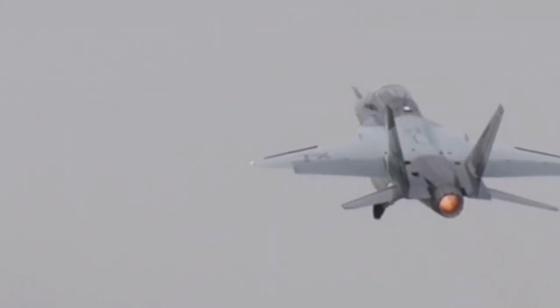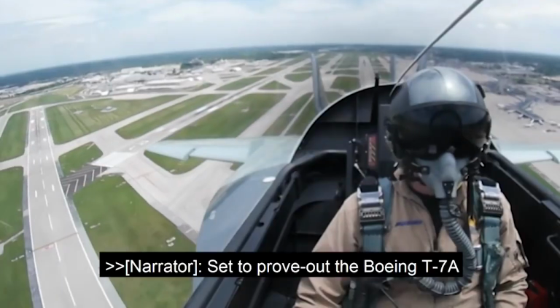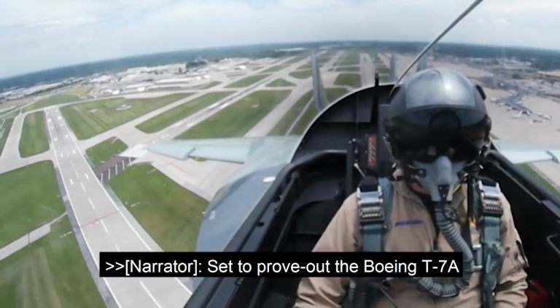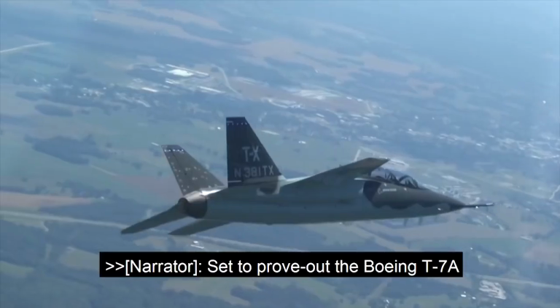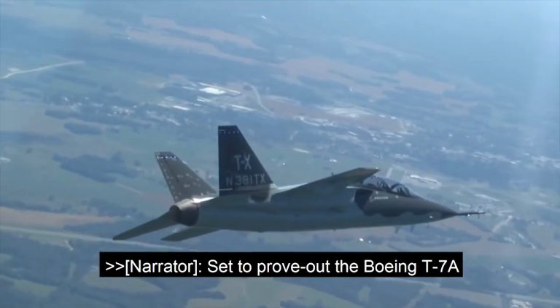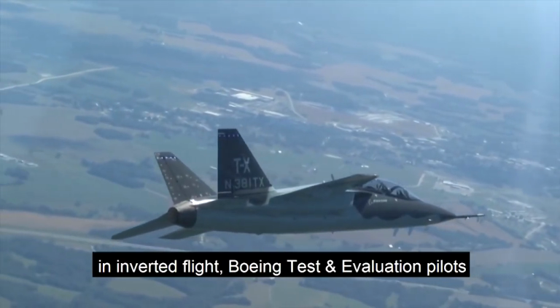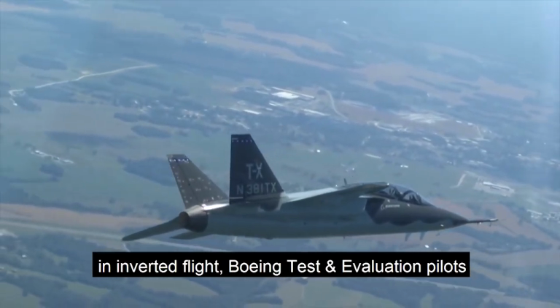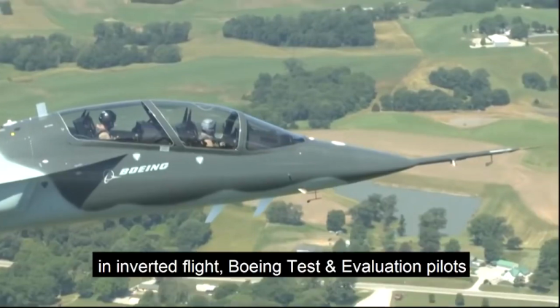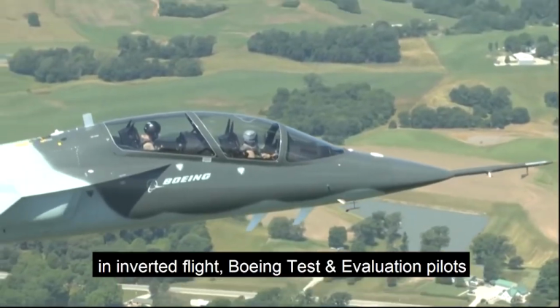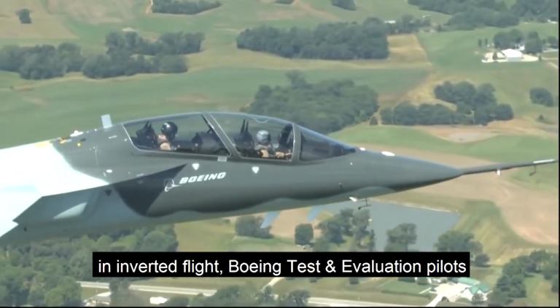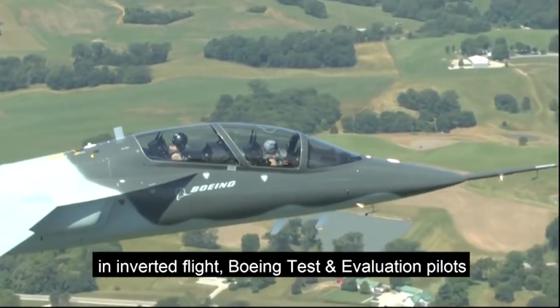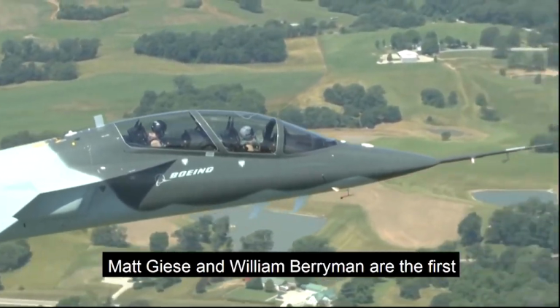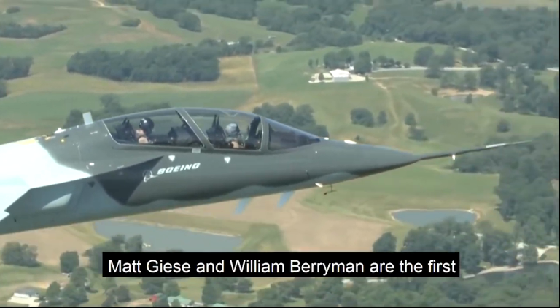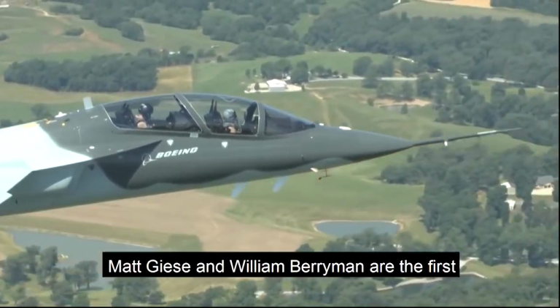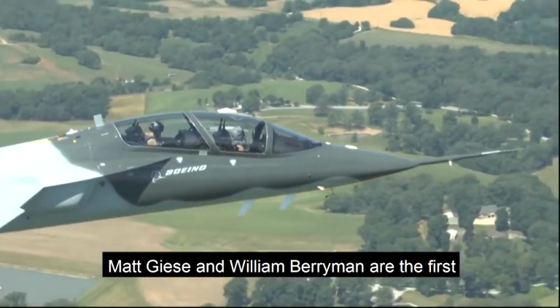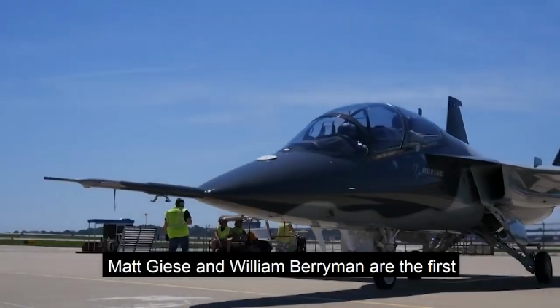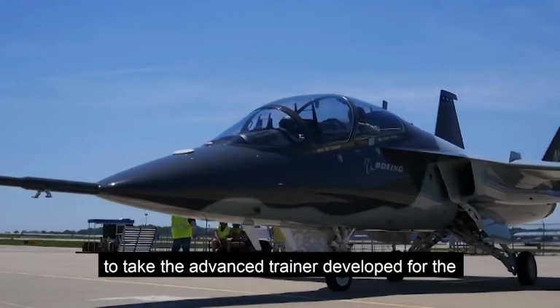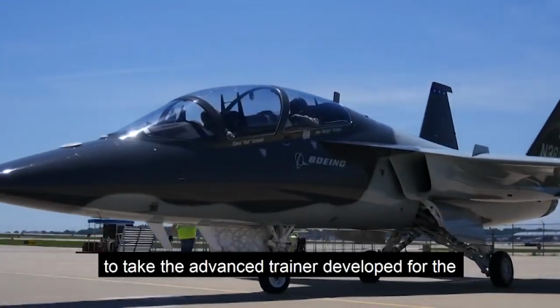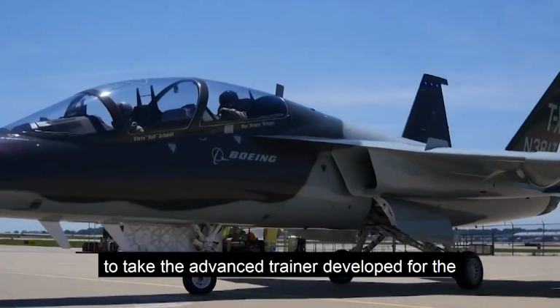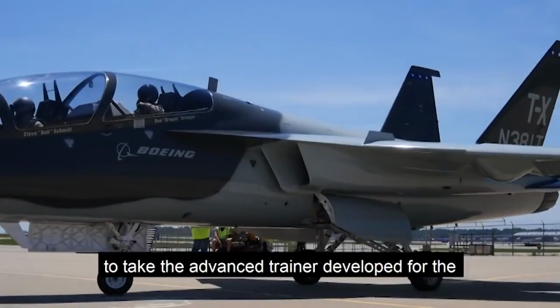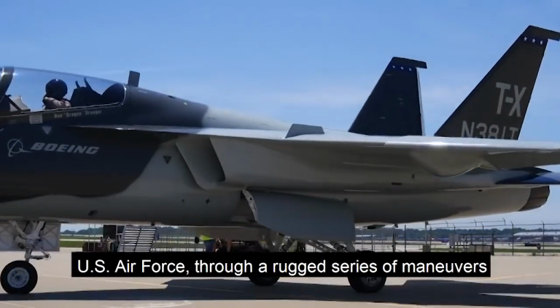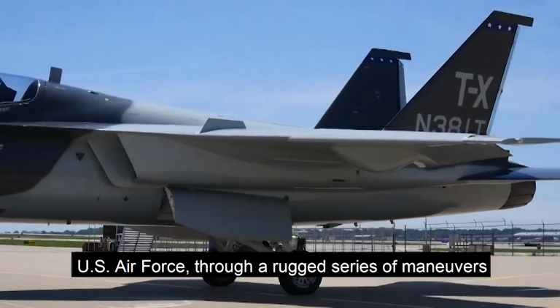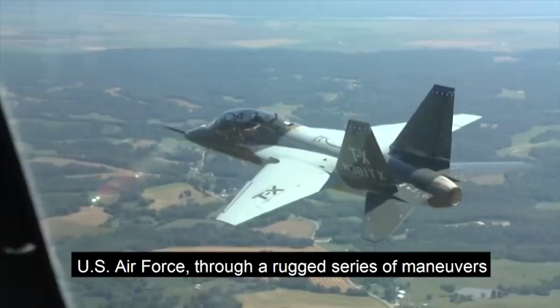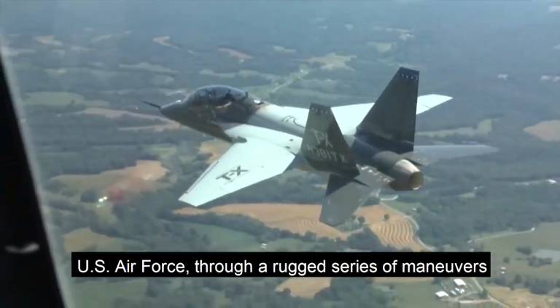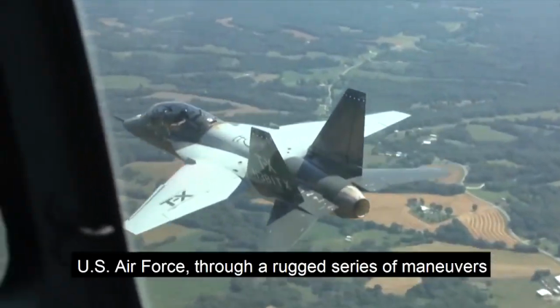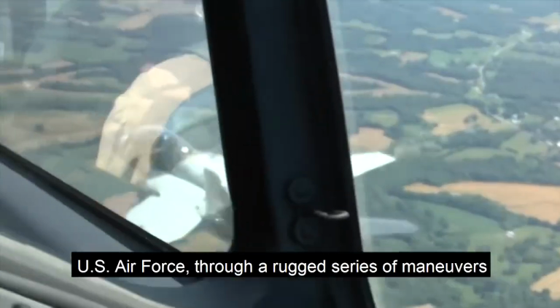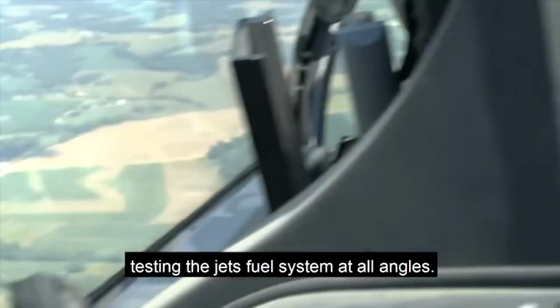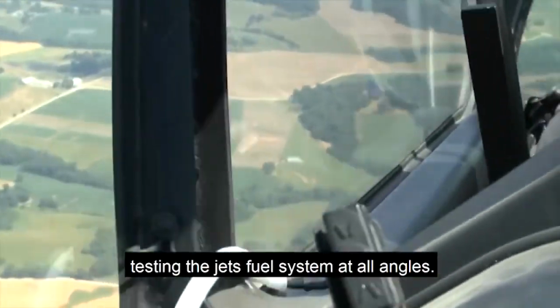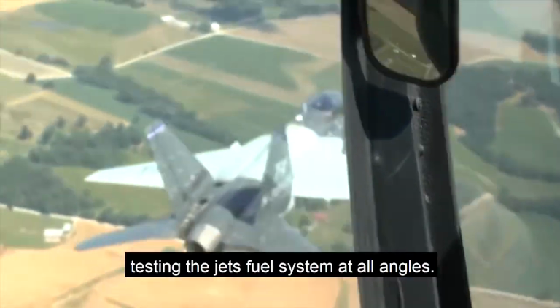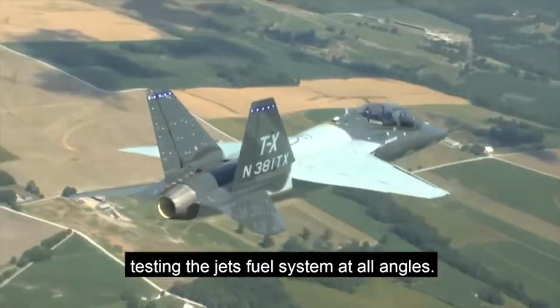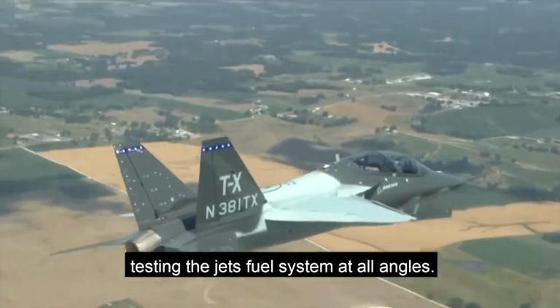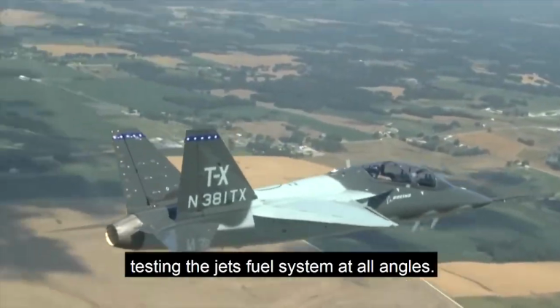Set to prove out the Boeing T-7A in inverted flight, Boeing test and evaluation pilots Matt Giese and William Berryman are the first to take the advanced trainer, developed for the US Air Force, through a rugged series of maneuvers, testing the jet's fuel system at all angles.